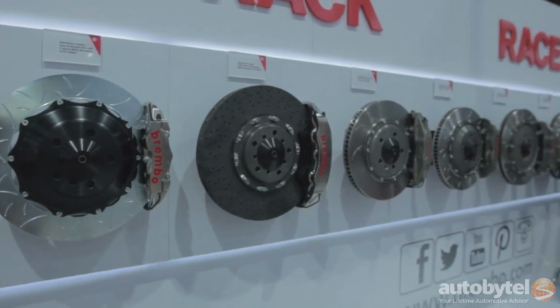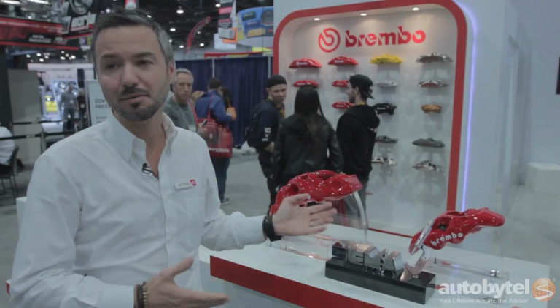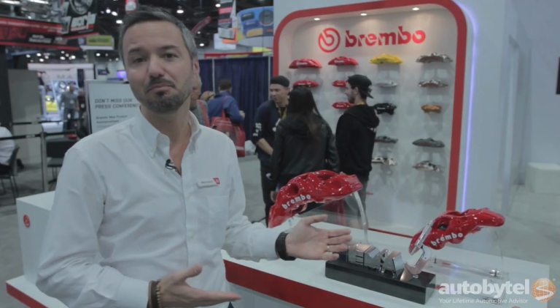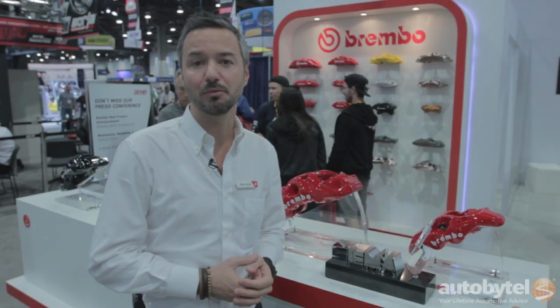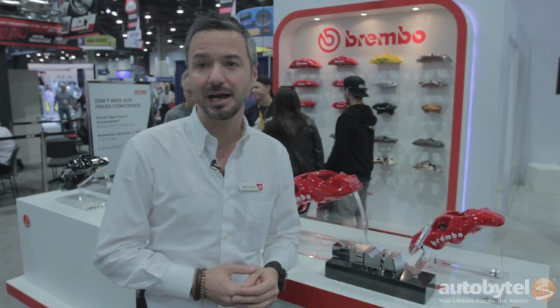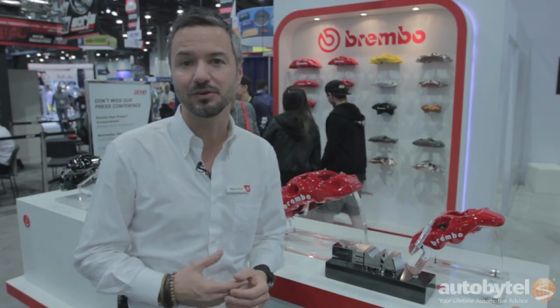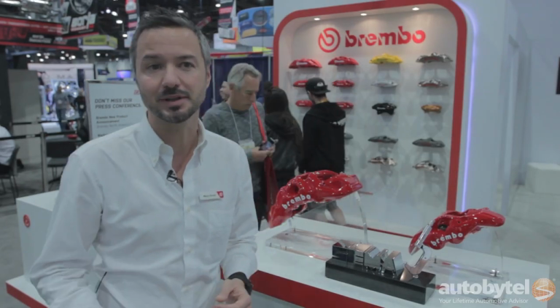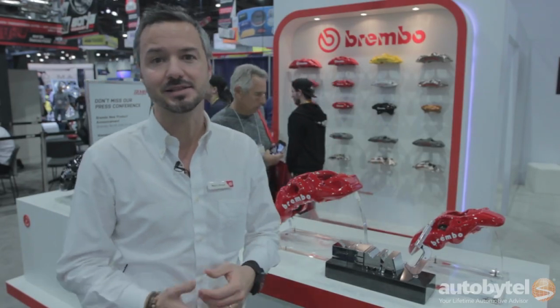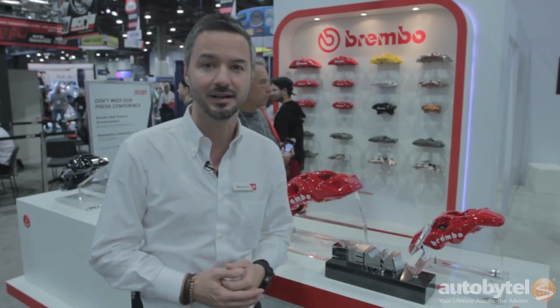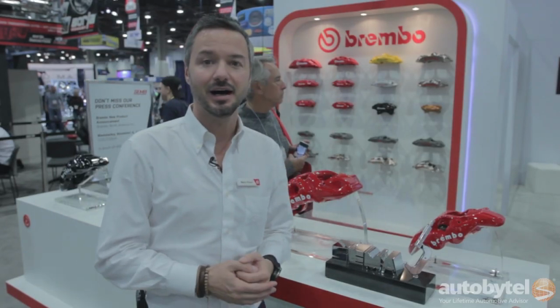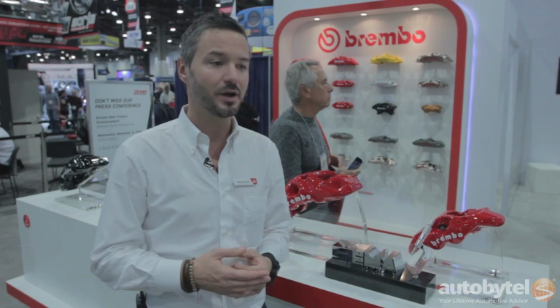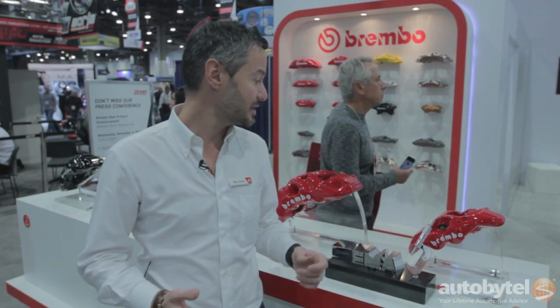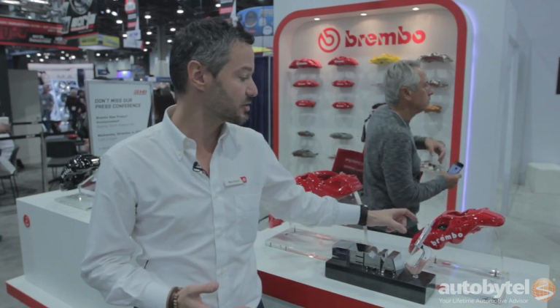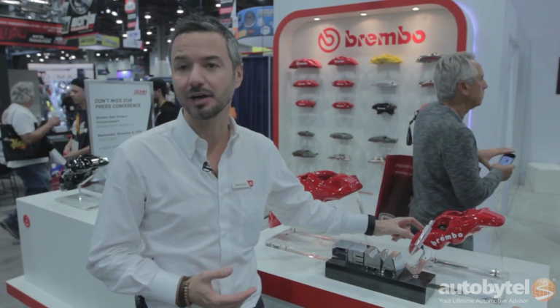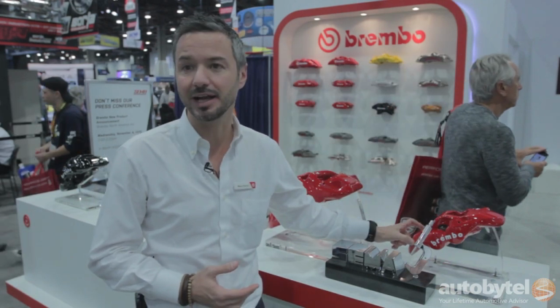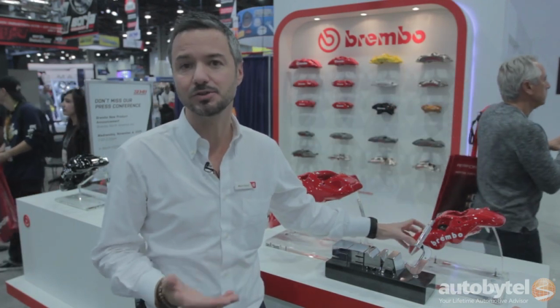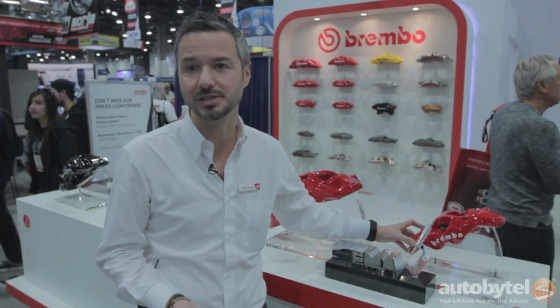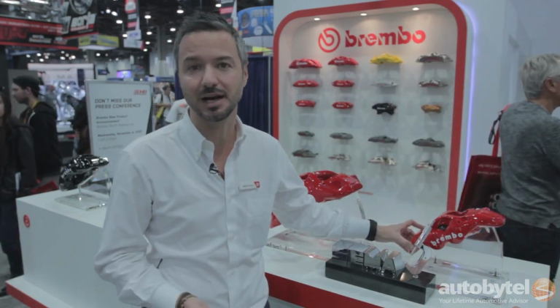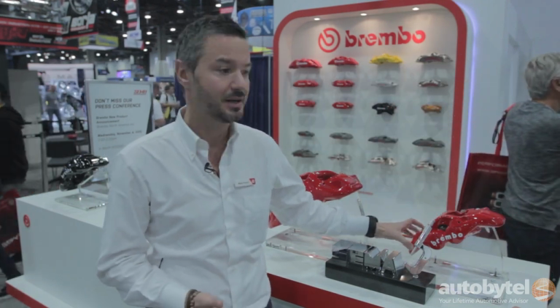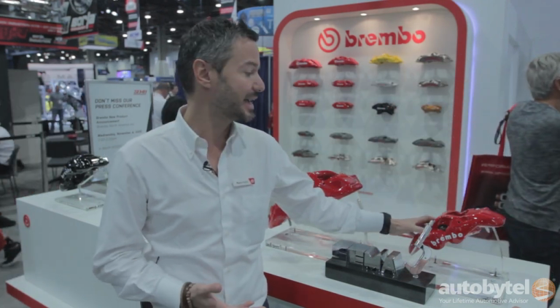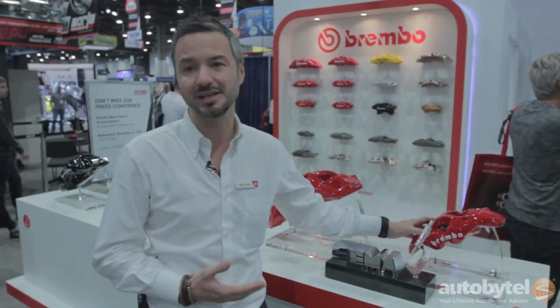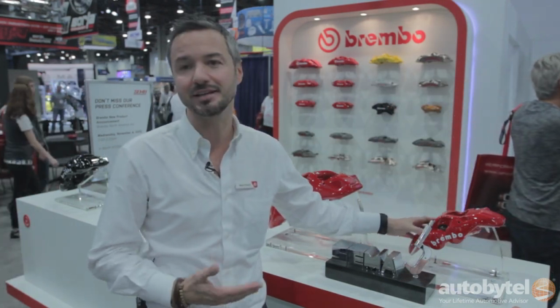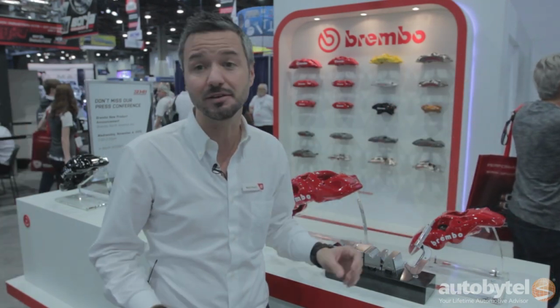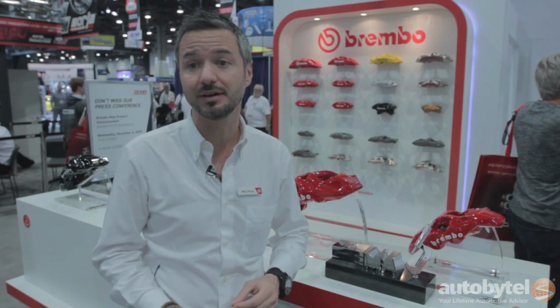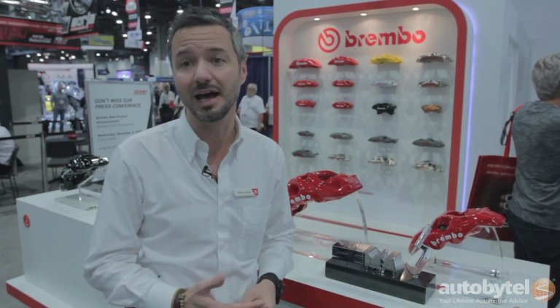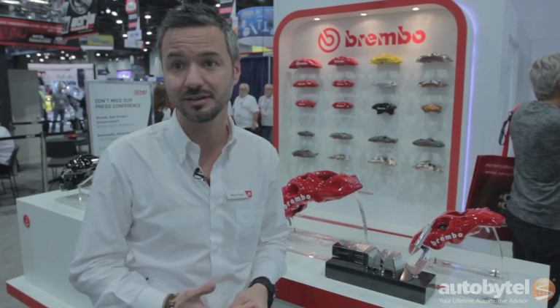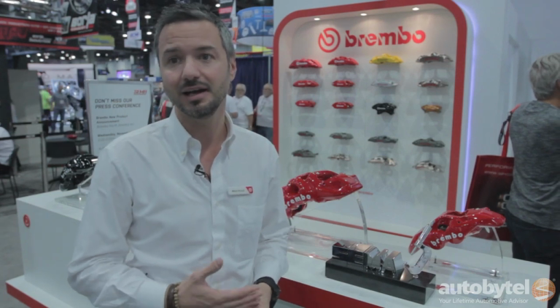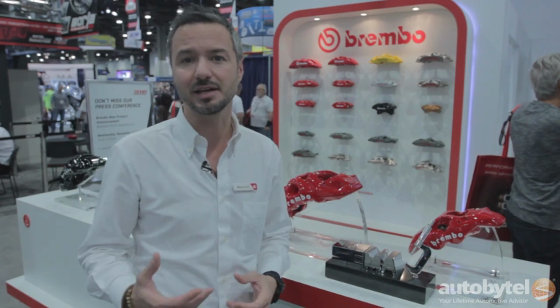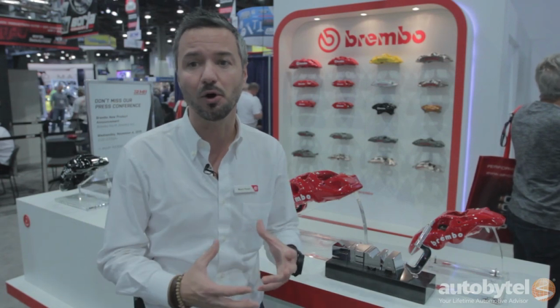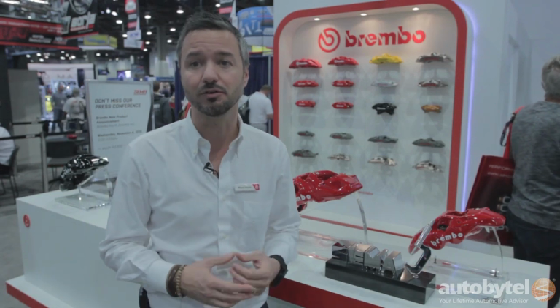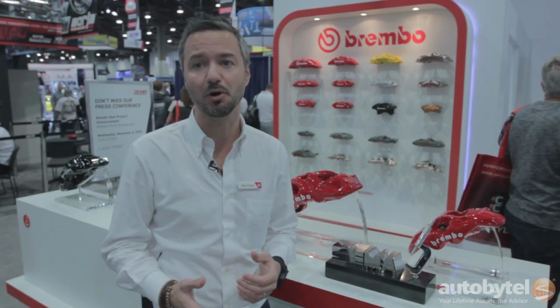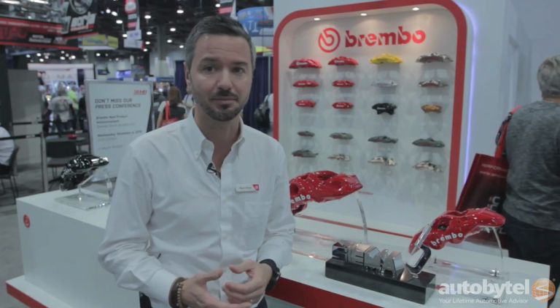They are monoblock calipers. The reason for that is that without the screws connecting the two halves of the caliper, the caliper is stiffer and lighter, and this is the key advantage of a monoblock design.